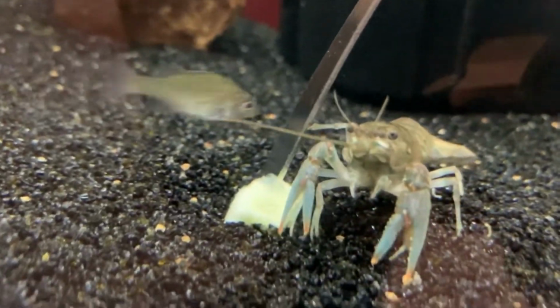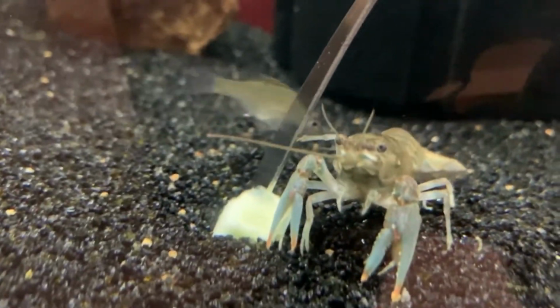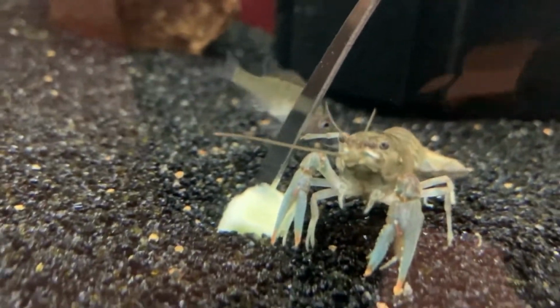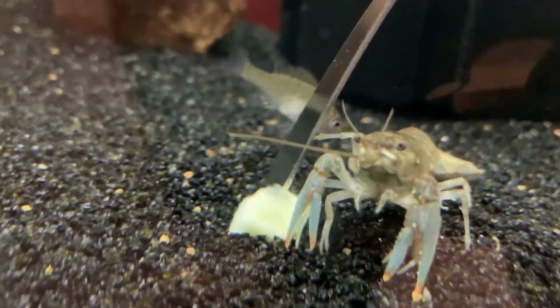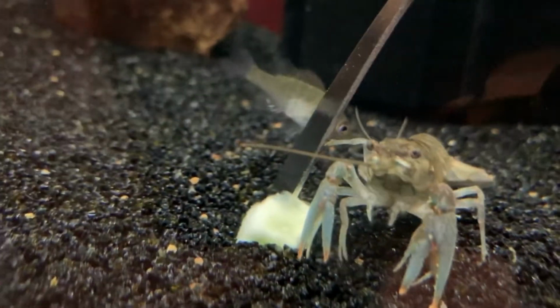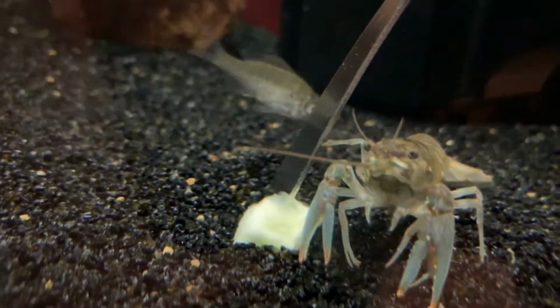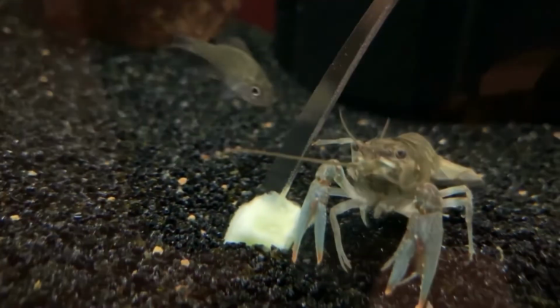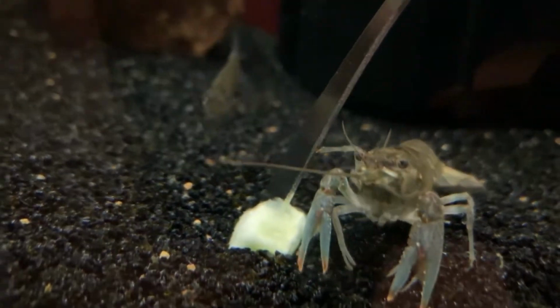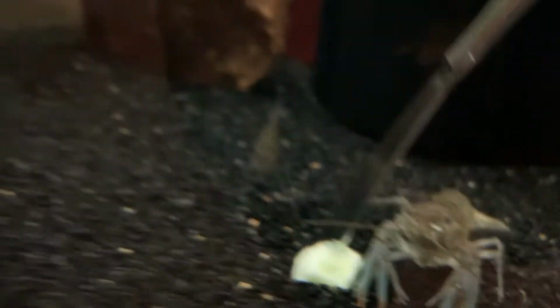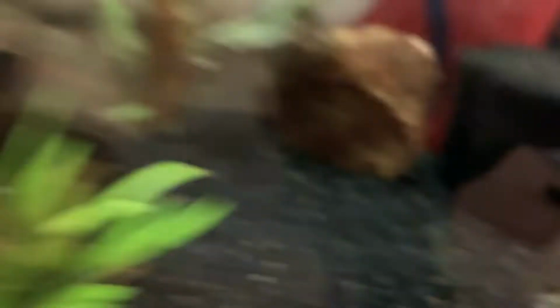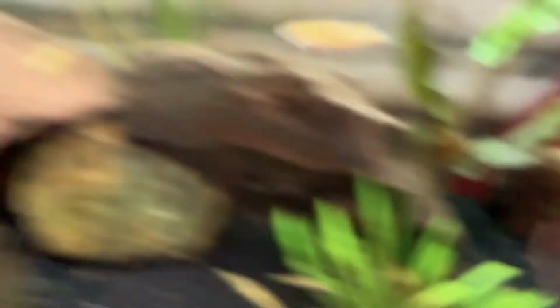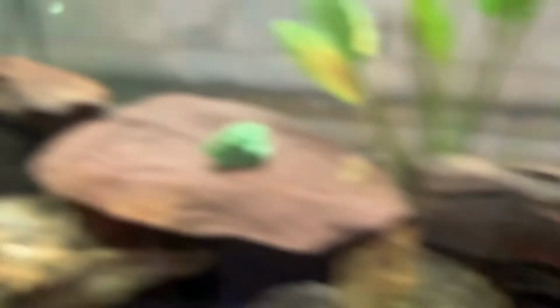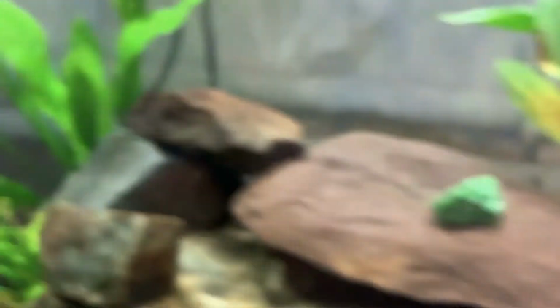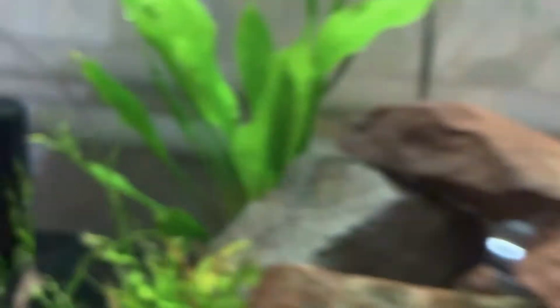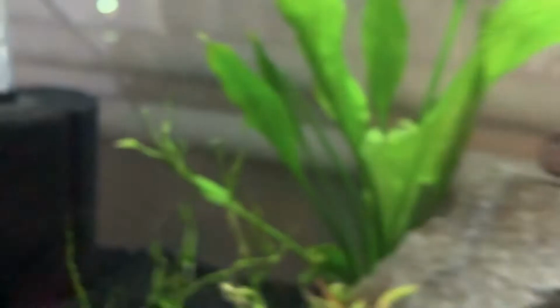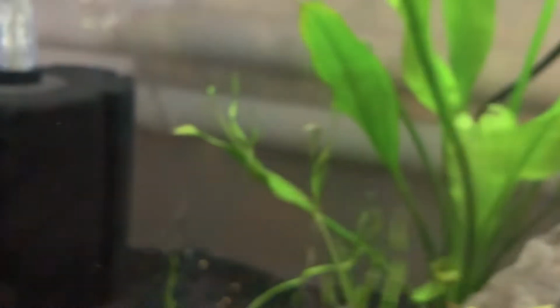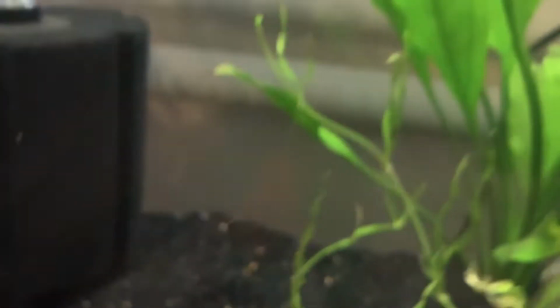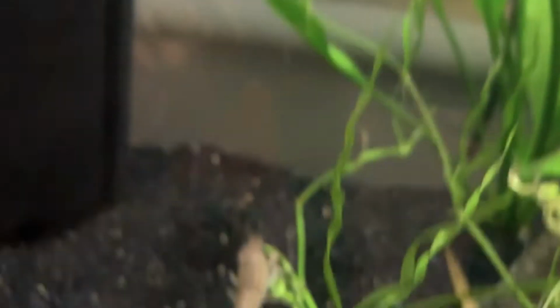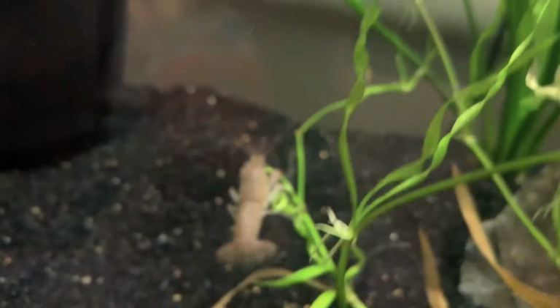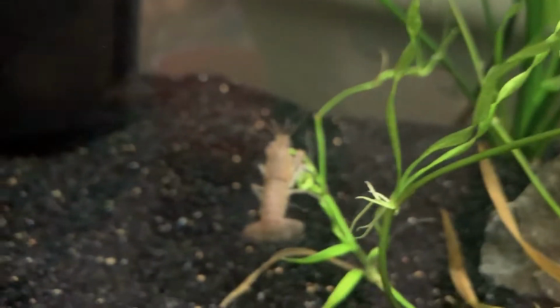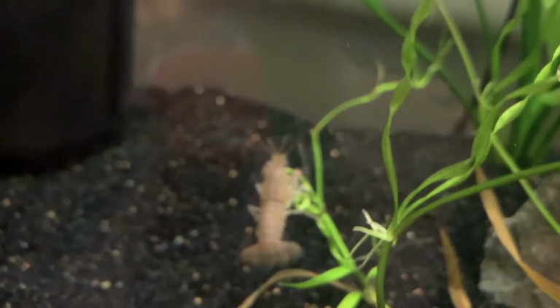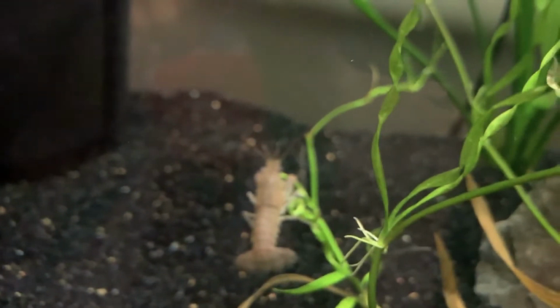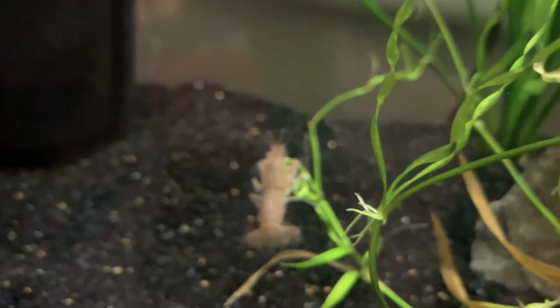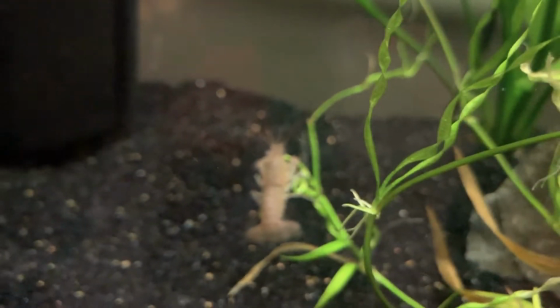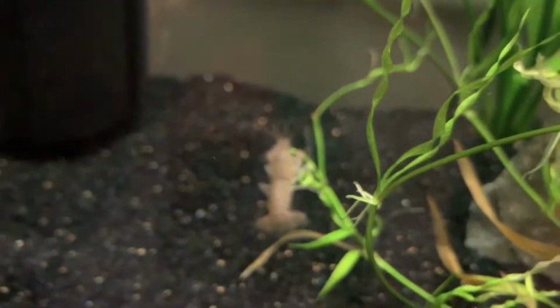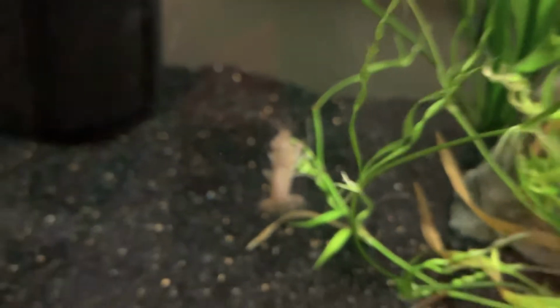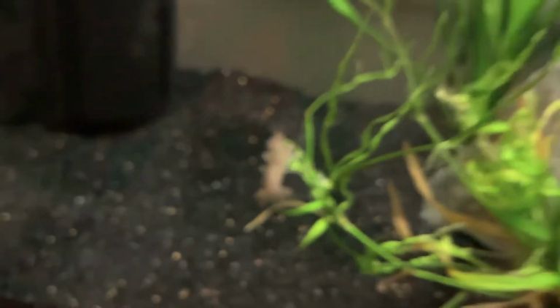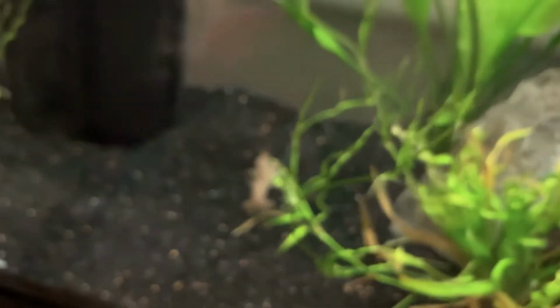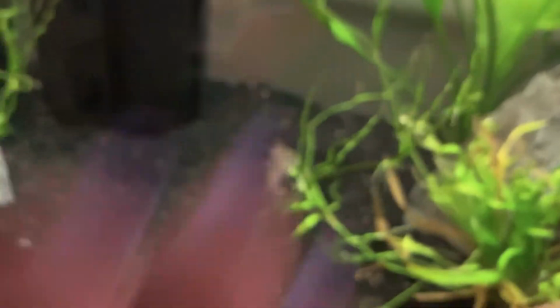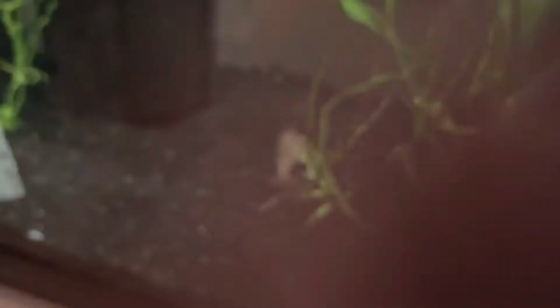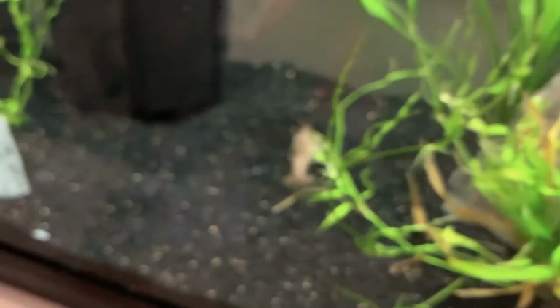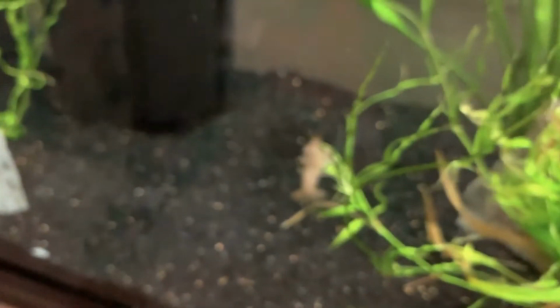Look at the crawfish — I've got a piece of cucumber in there and he is going to town. Really, really cool. Look at this crawfish on the plants — he better get off though, that's actually a really live one. Get off my live plants — you can eat the dead ones.